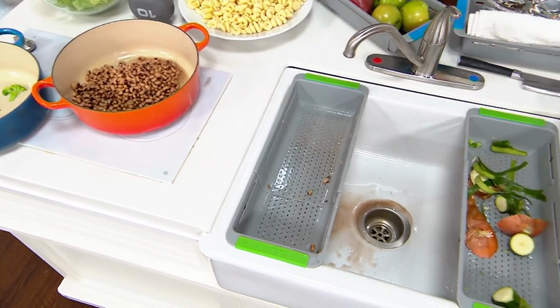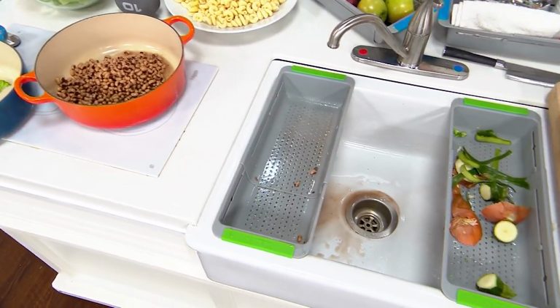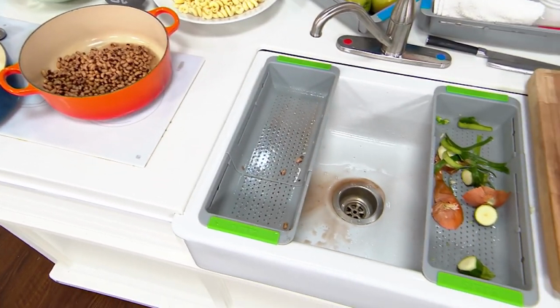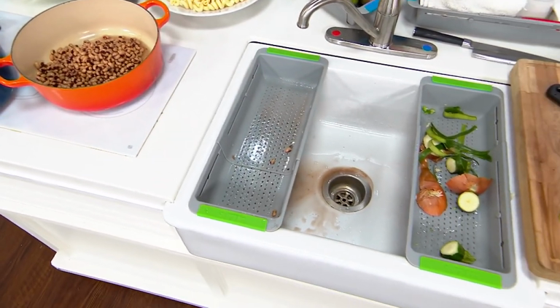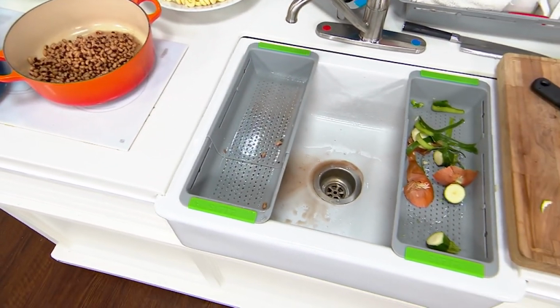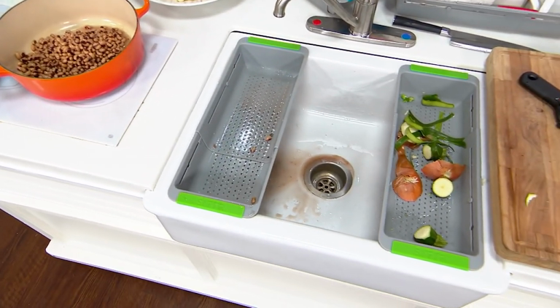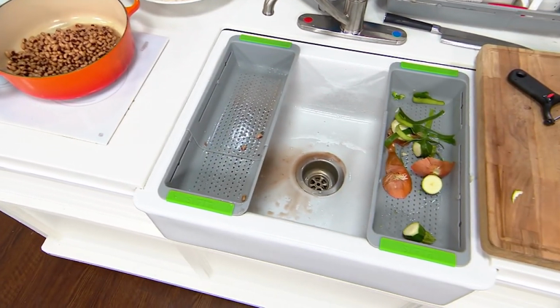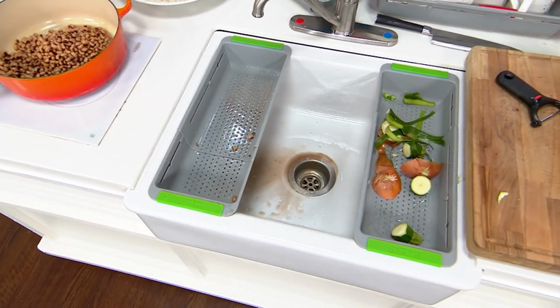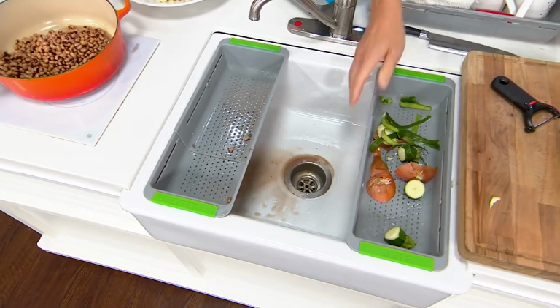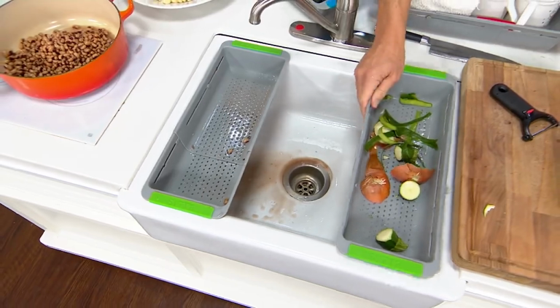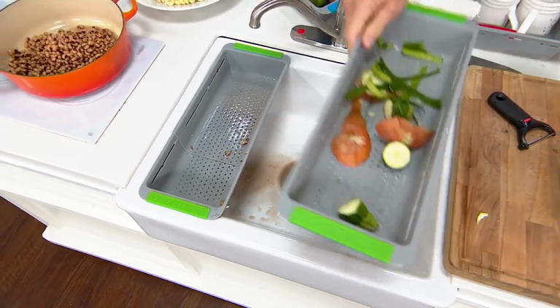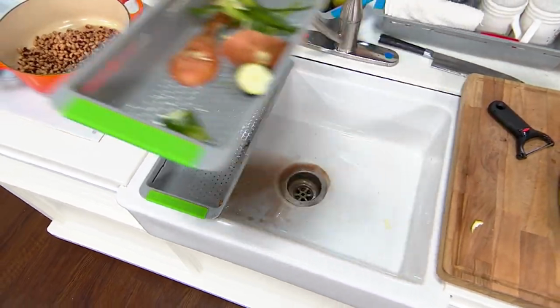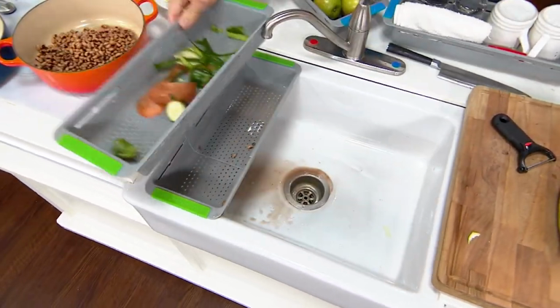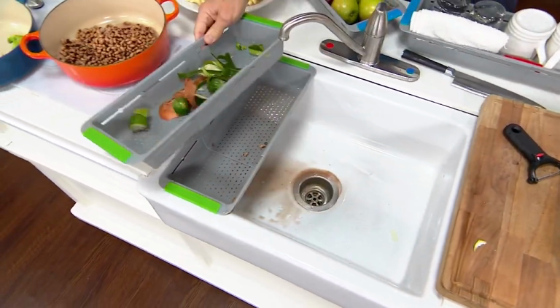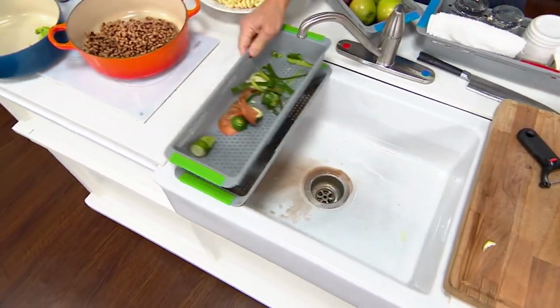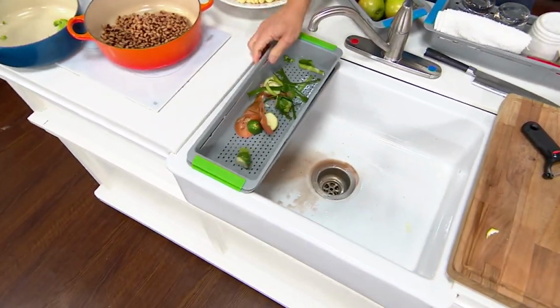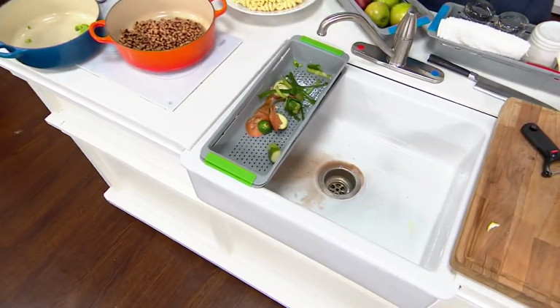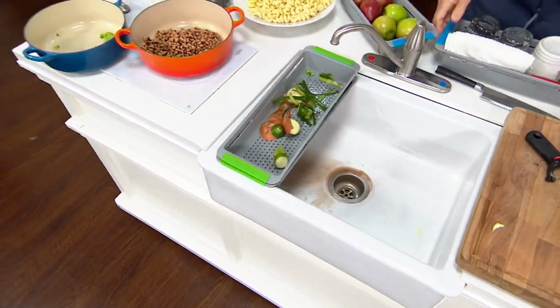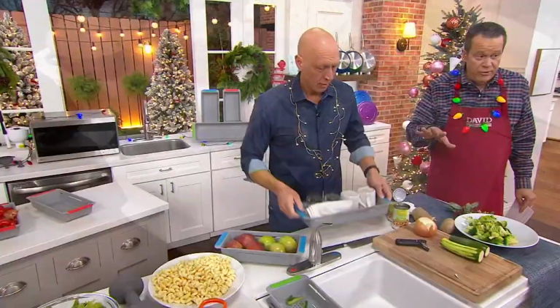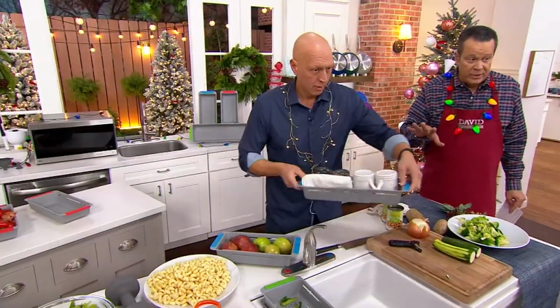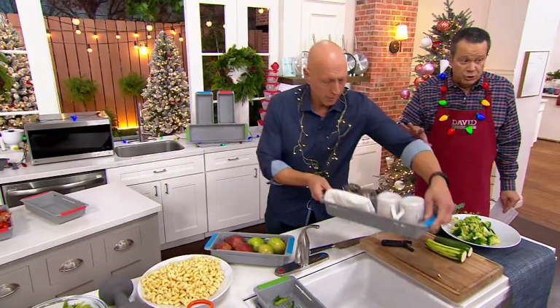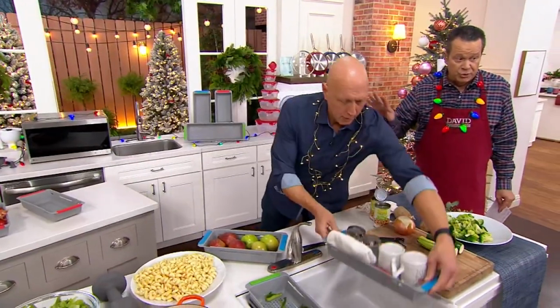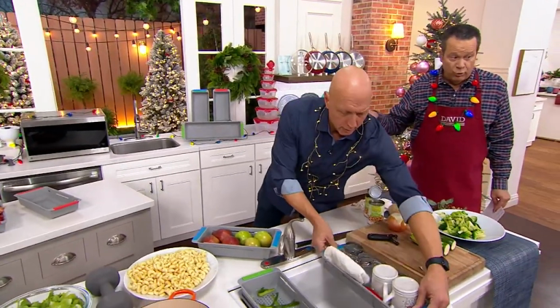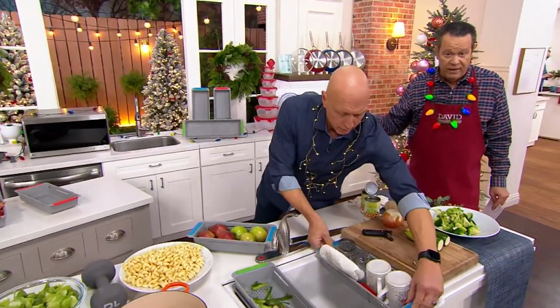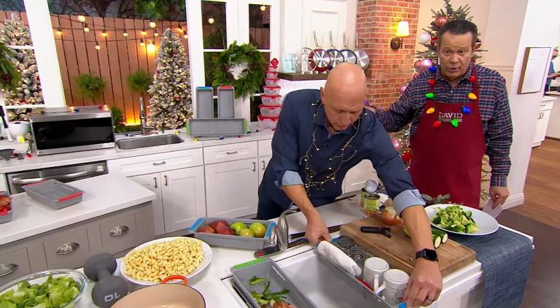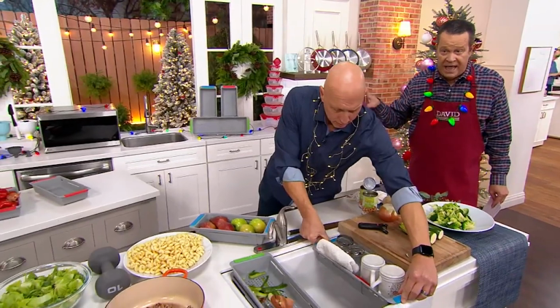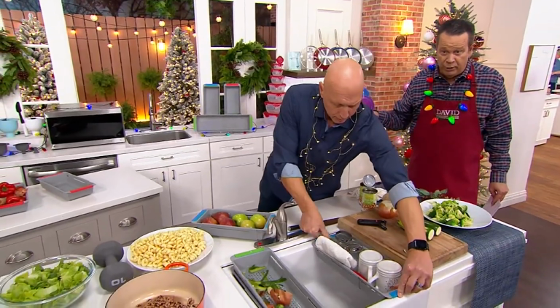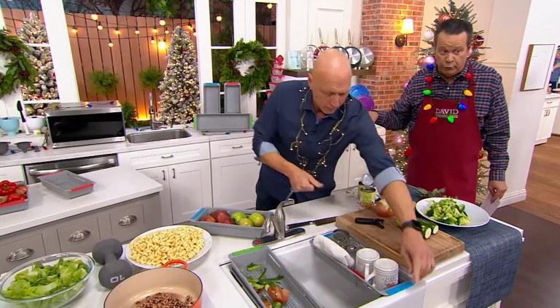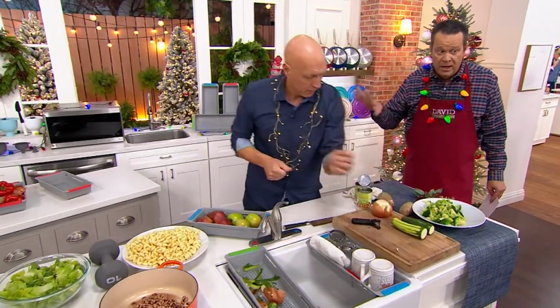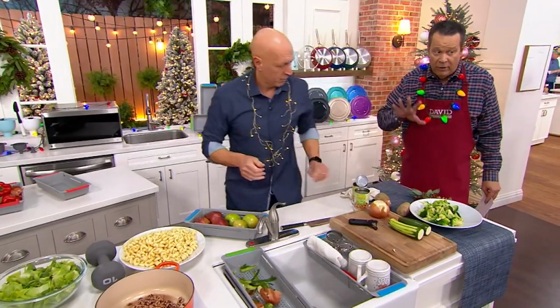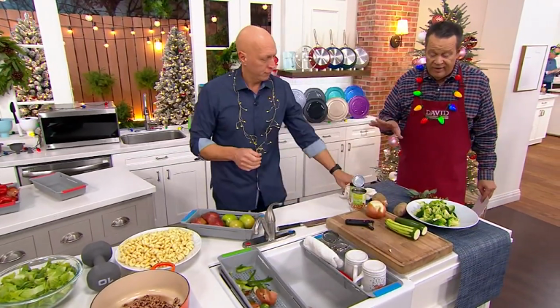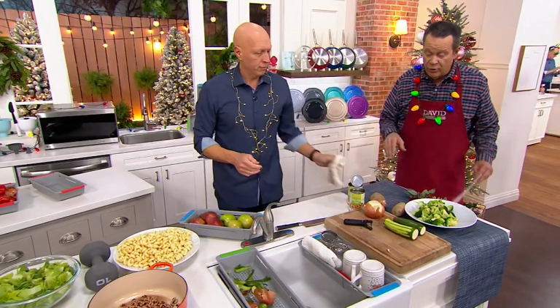We are almost out of time. We want to wrap this up and remind you there are three color choices — red, green, and blue — and they're all available for you.